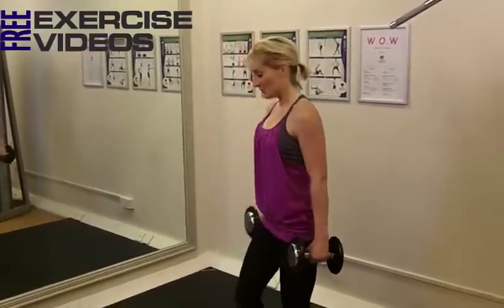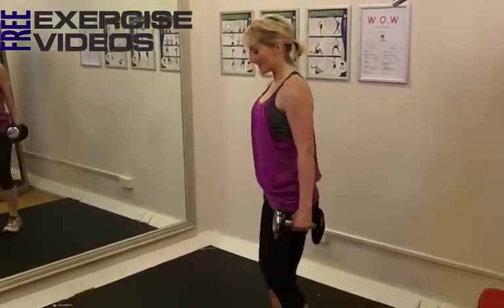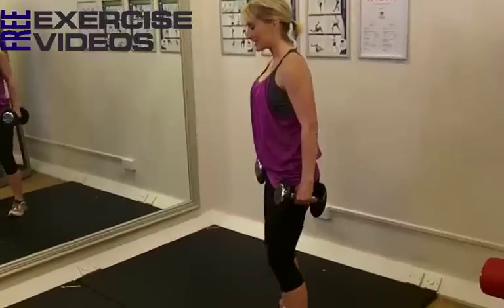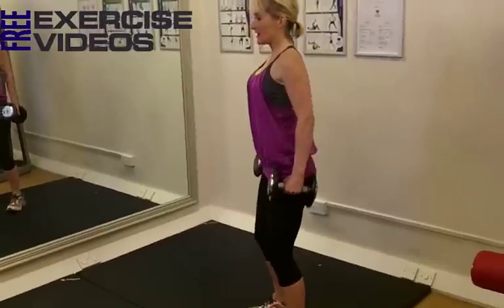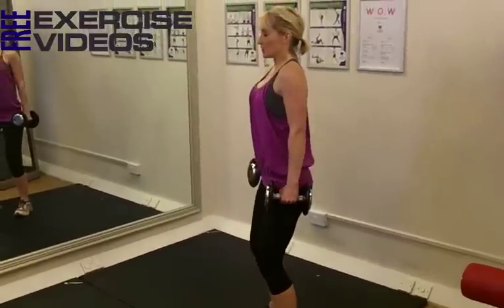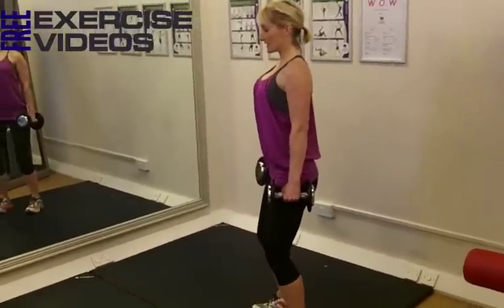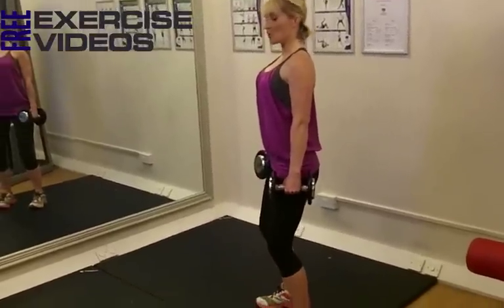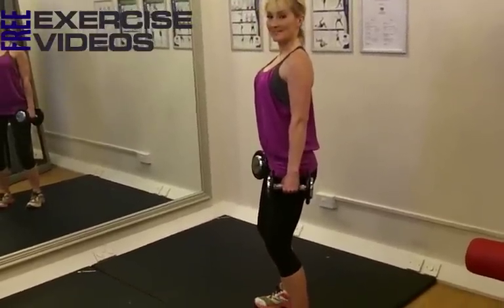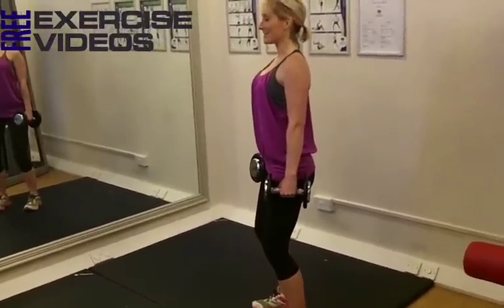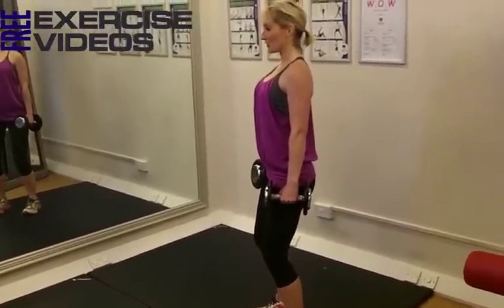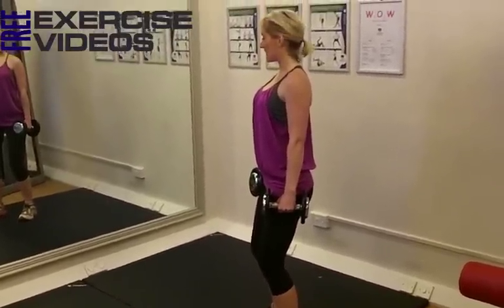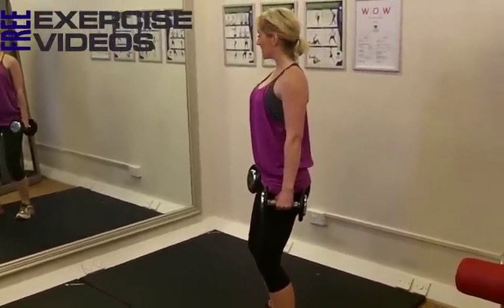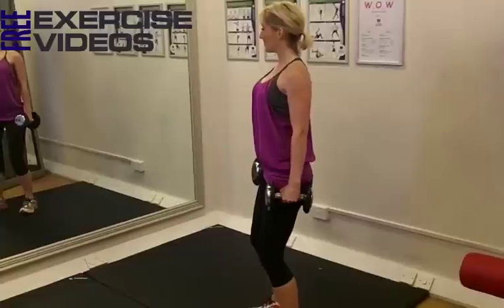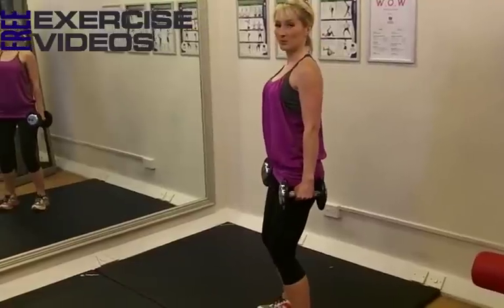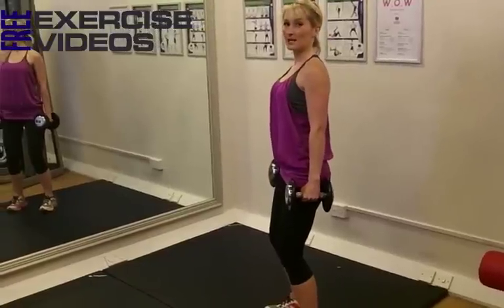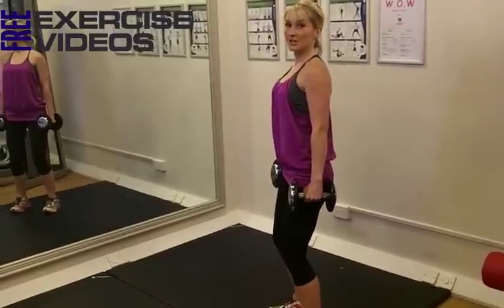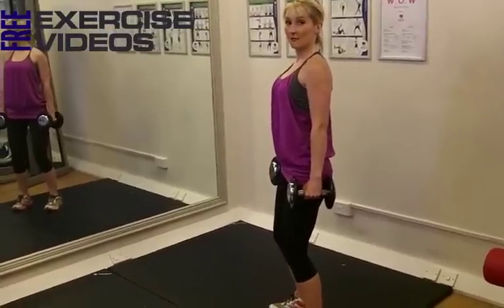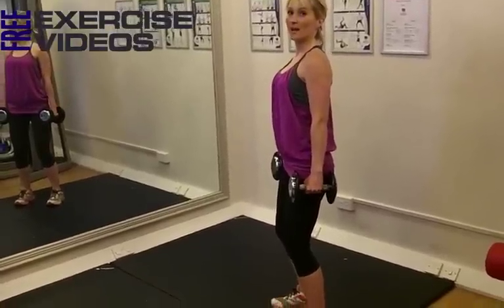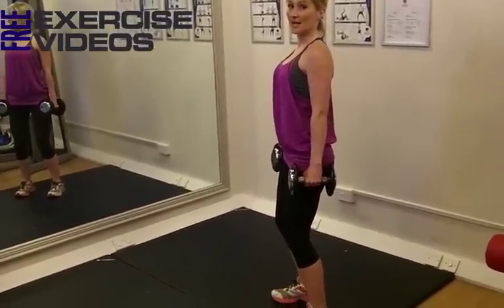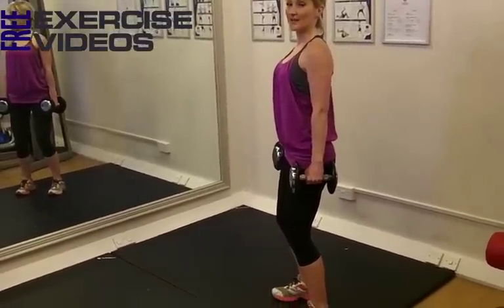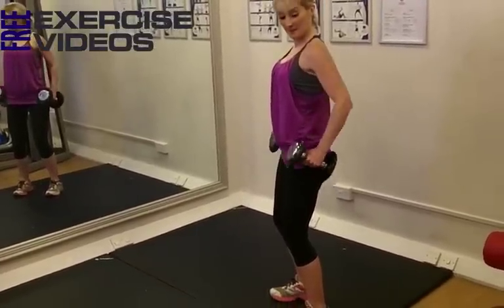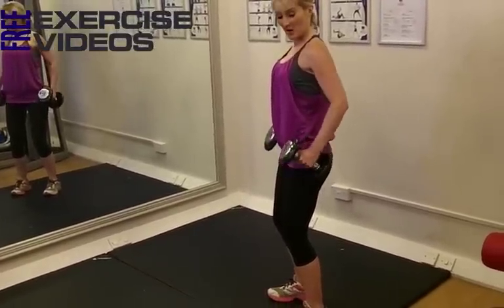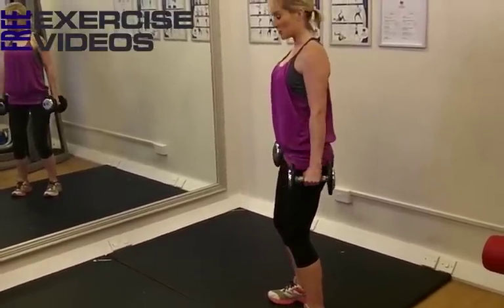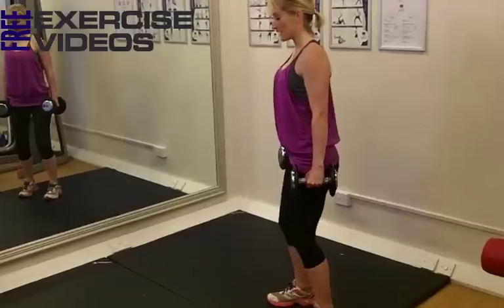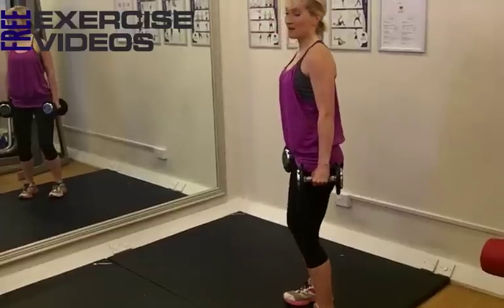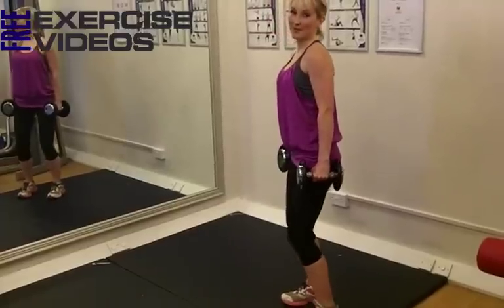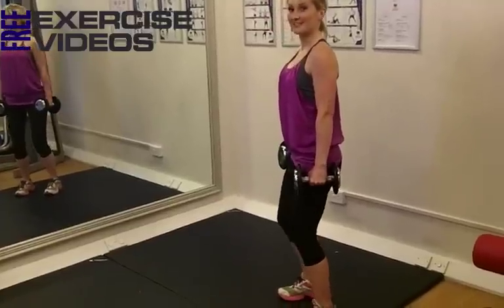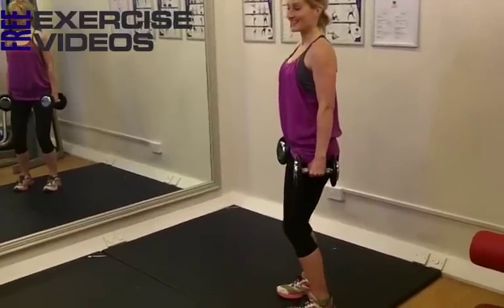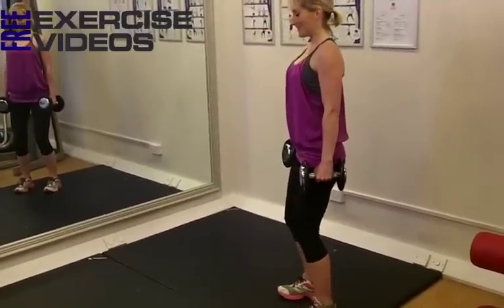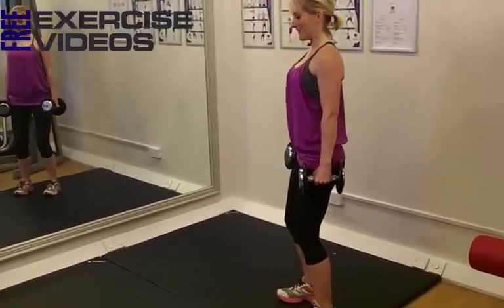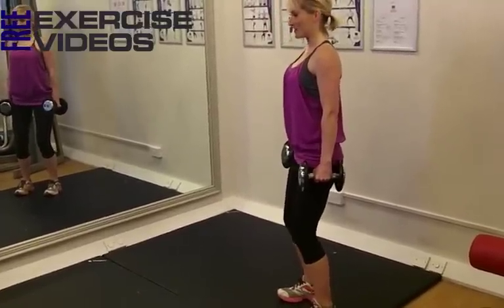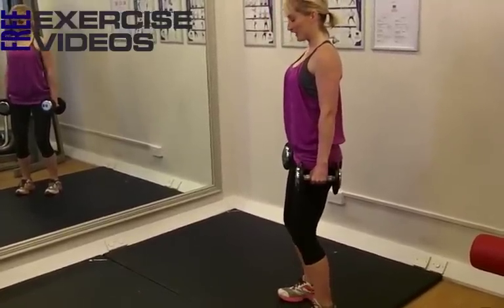So with this exercise, shoulders back and down, core muscles engaged, looking forward. I'll start with my feet hip width apart, and step forward, lunge down, and then step back, holding on to my waist then for a bit of extra resistance and a bit more fat burning.